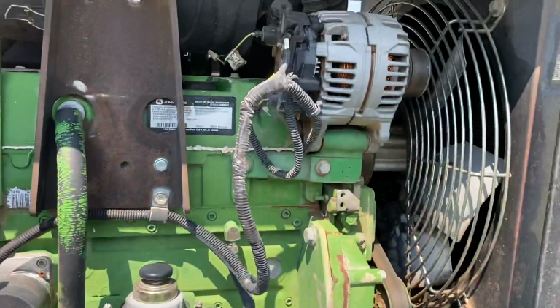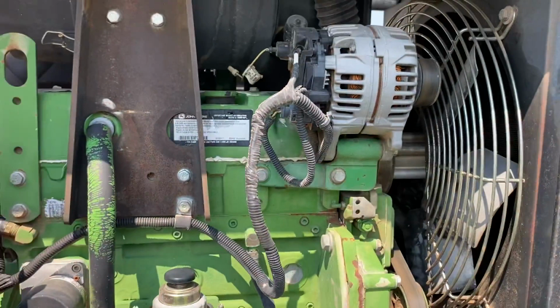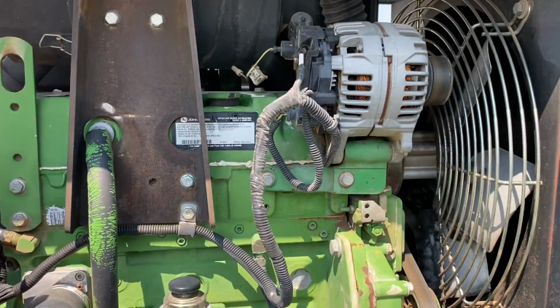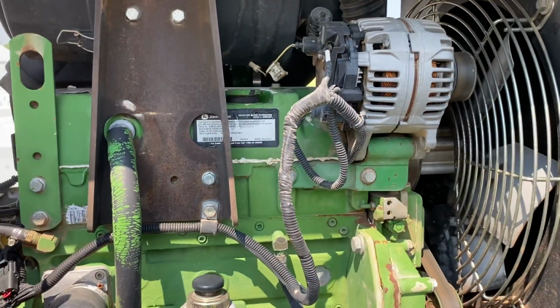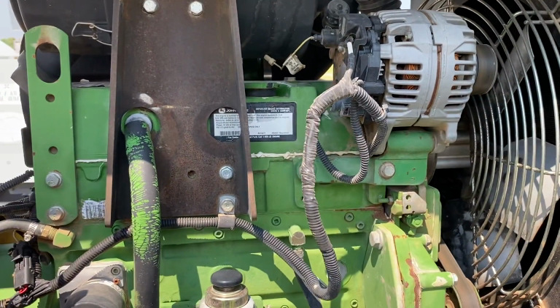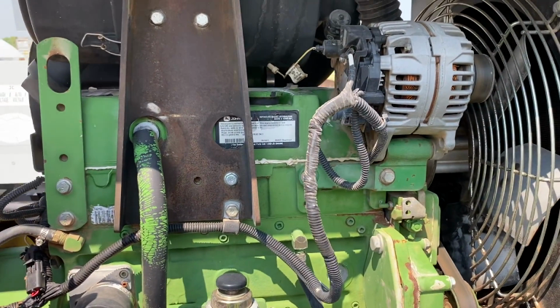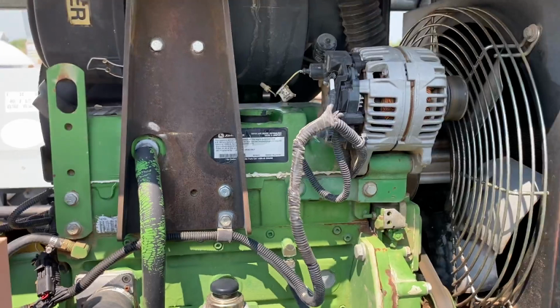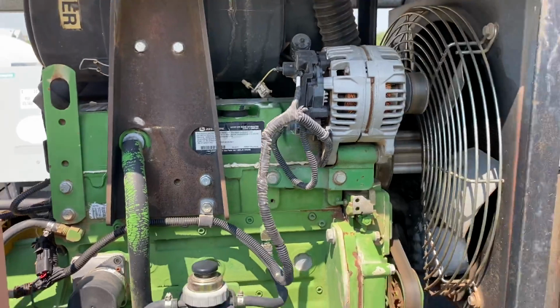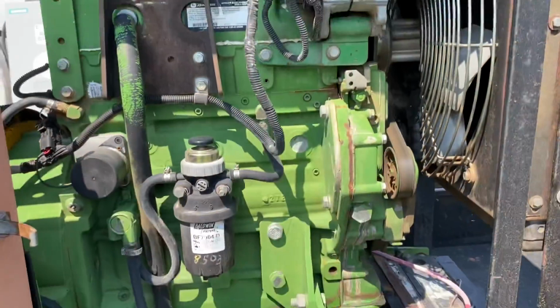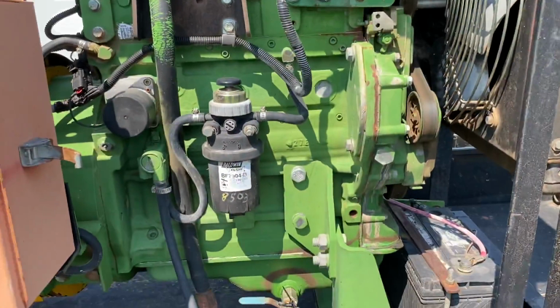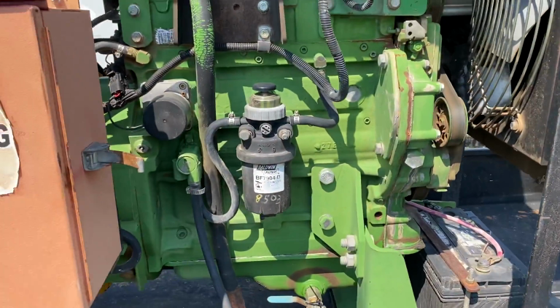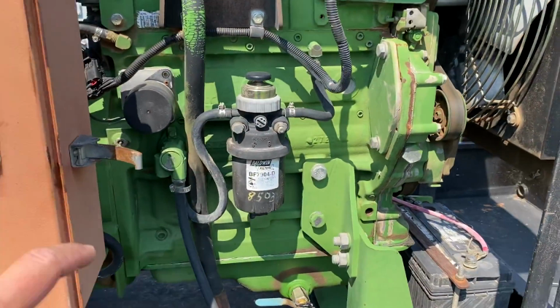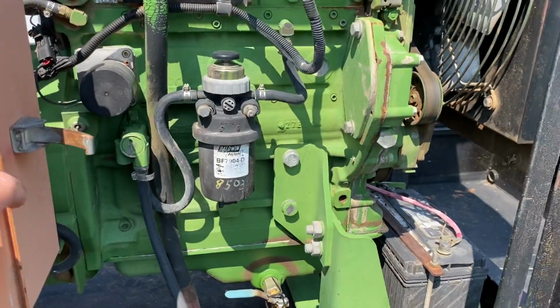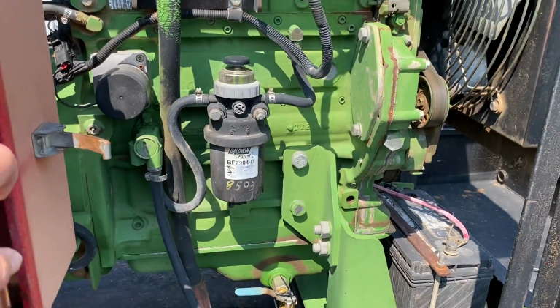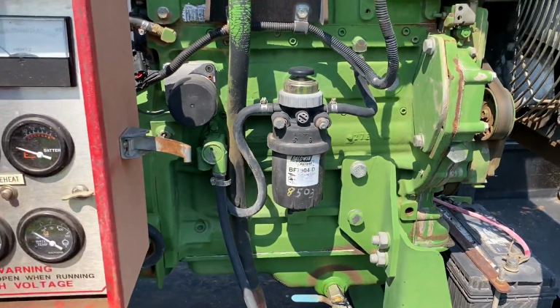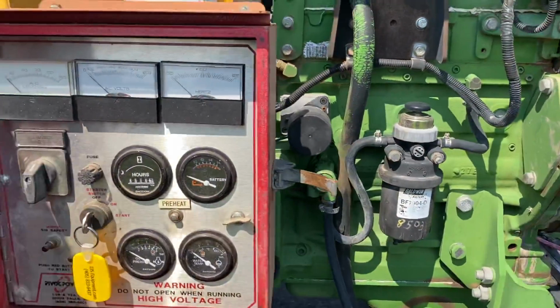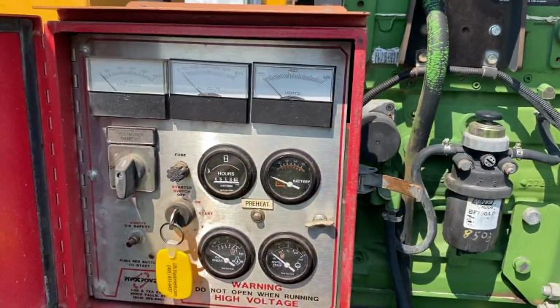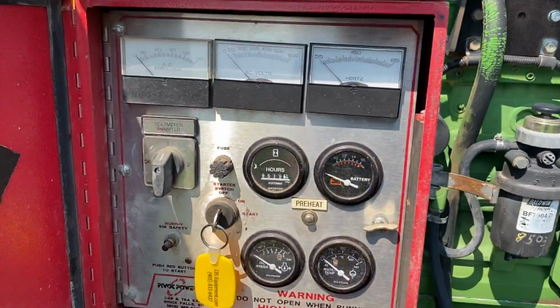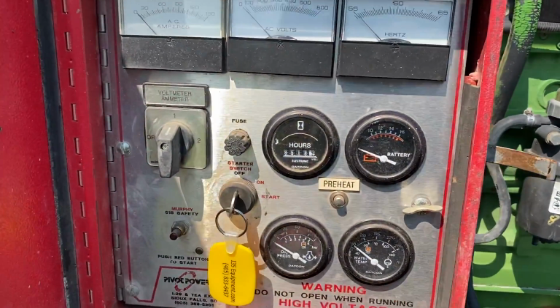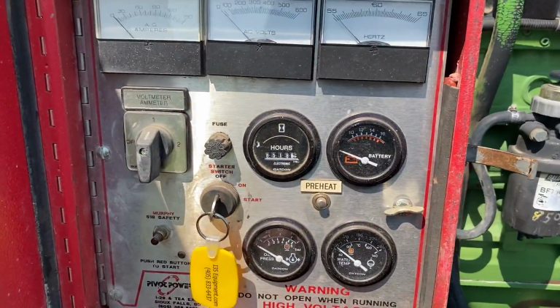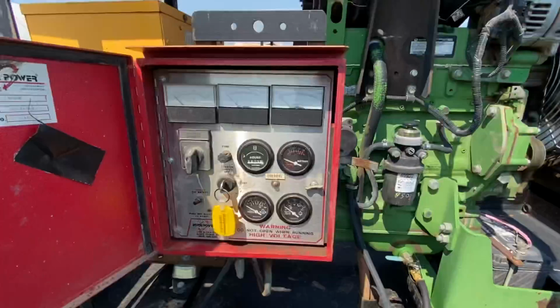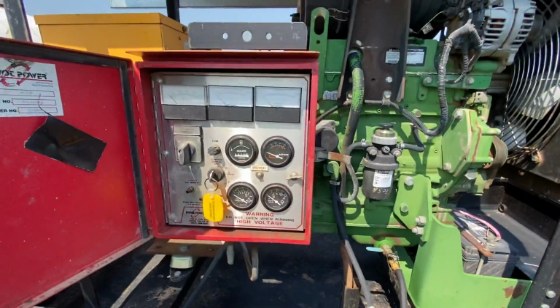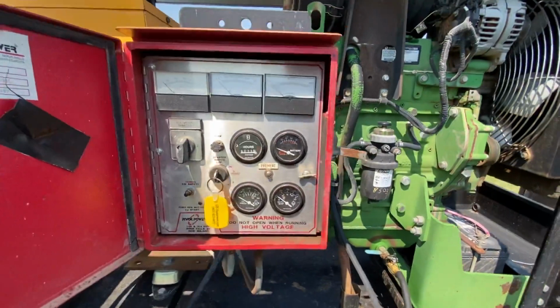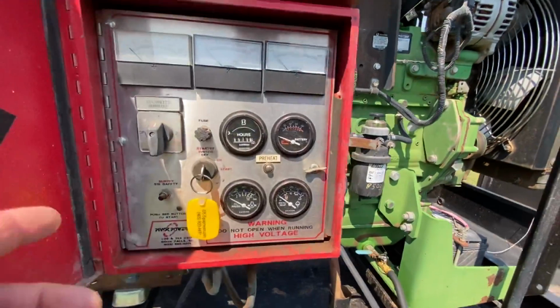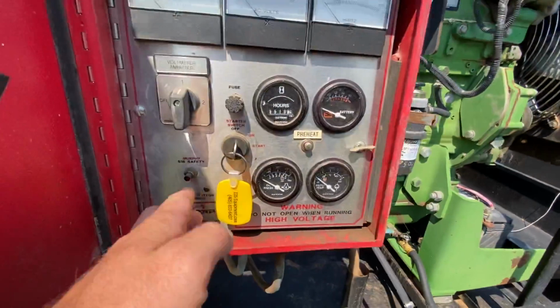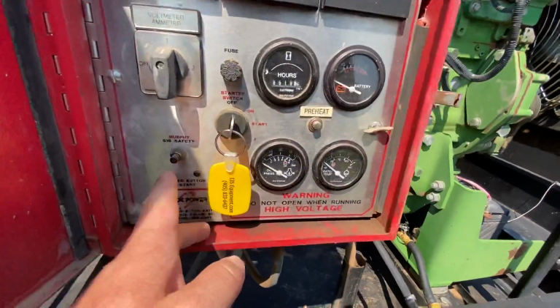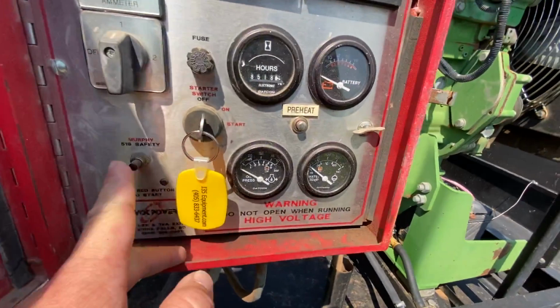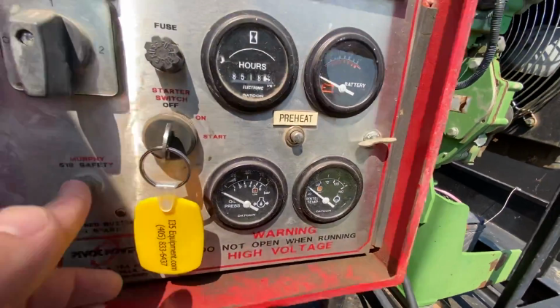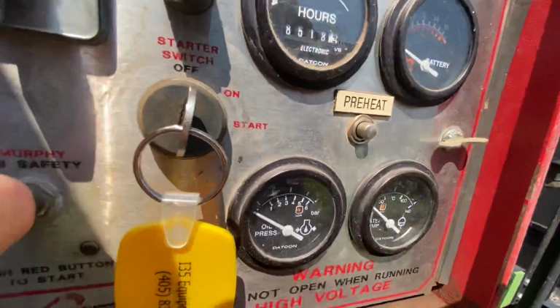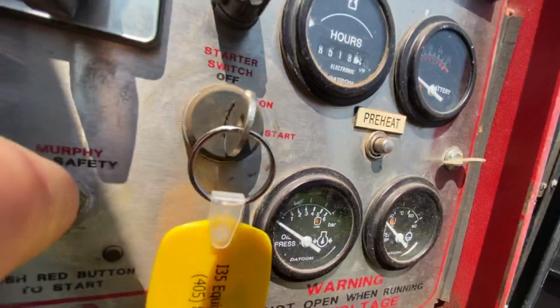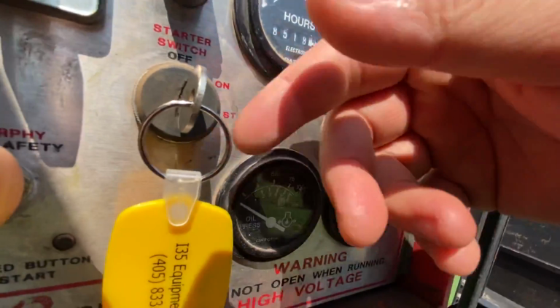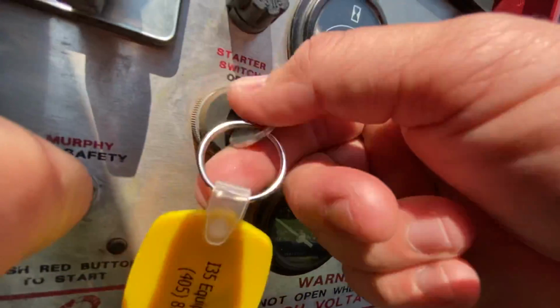These are the 2.4 liter John Deere diesel motors. It was serviced at 8,503 hours and is currently sitting at 8,501.8 hours. It does take two hands to start — it has a Murphy safety switch which has to be held five to ten seconds after you start to keep it running.